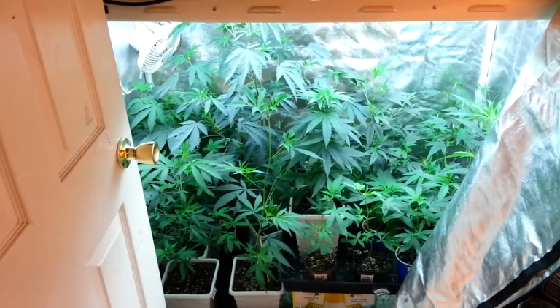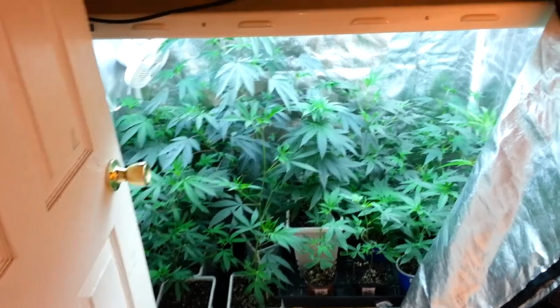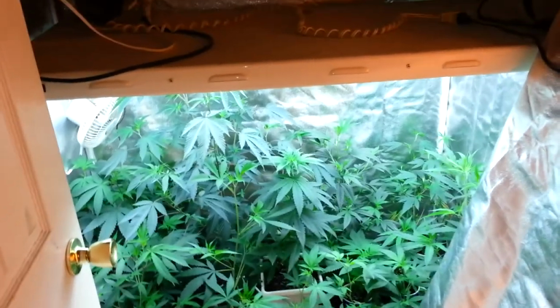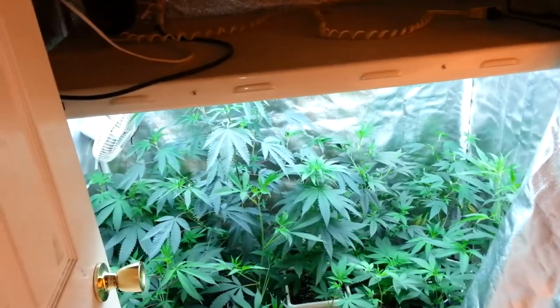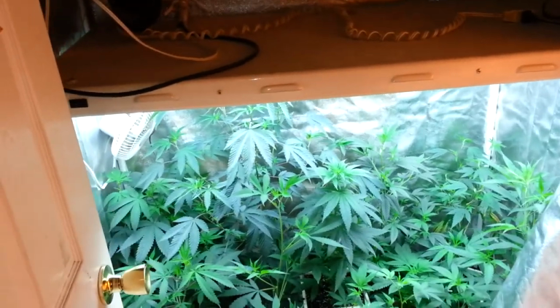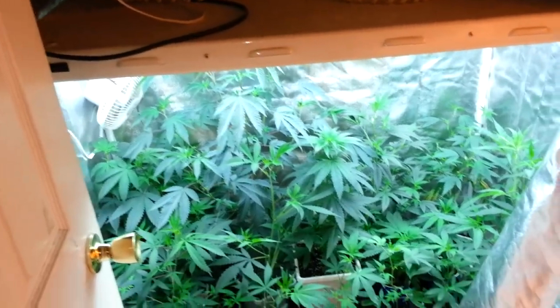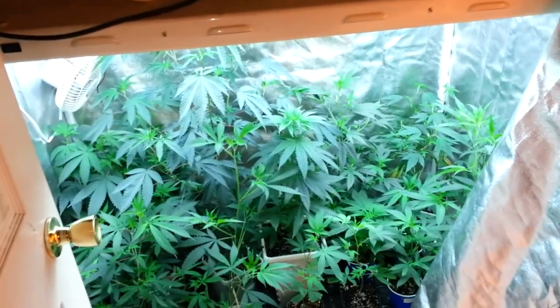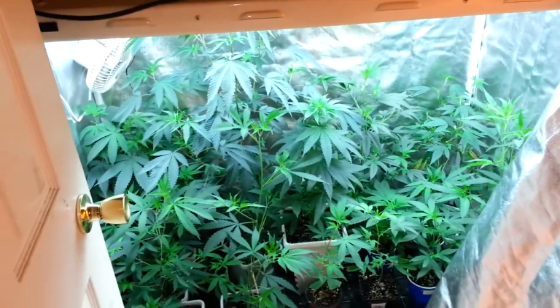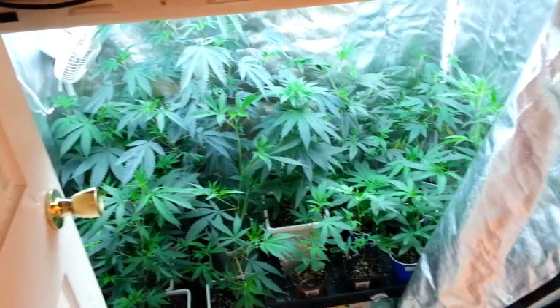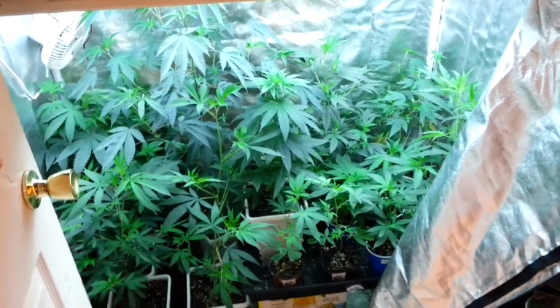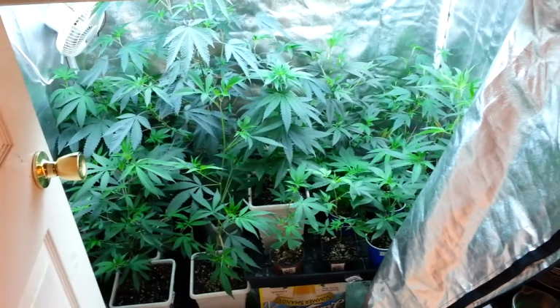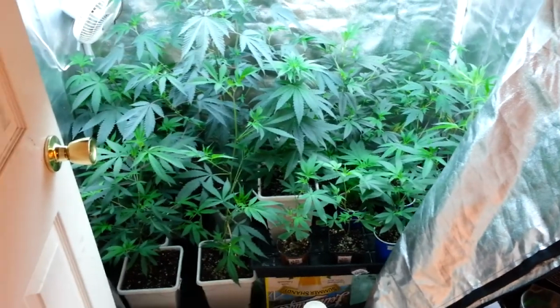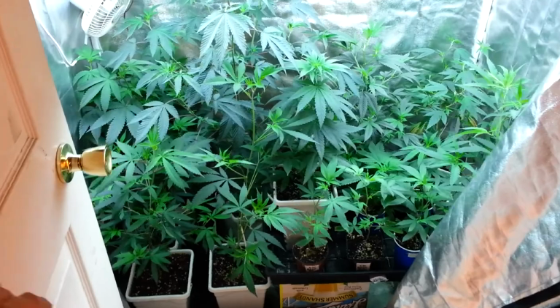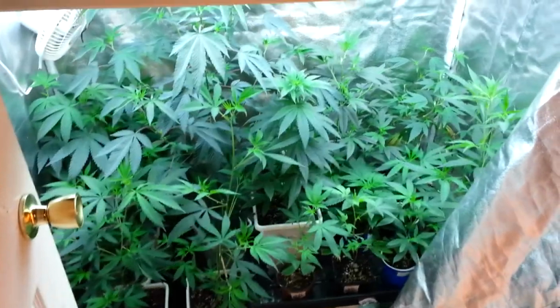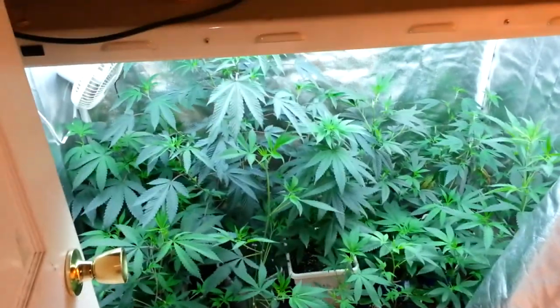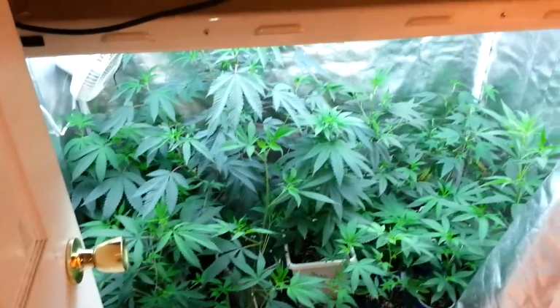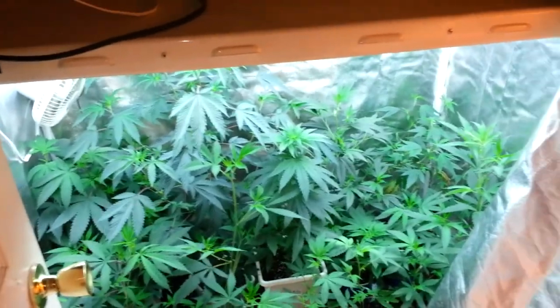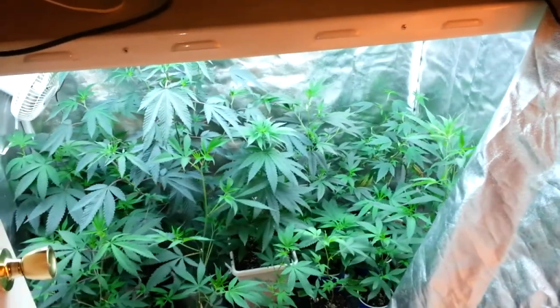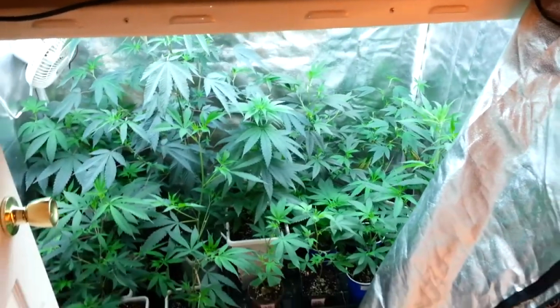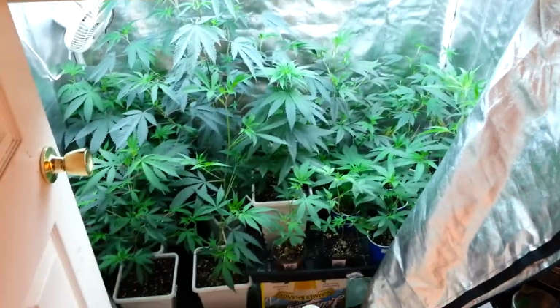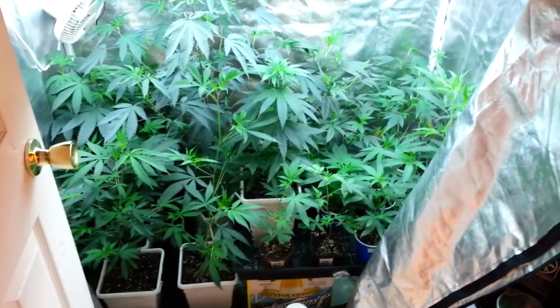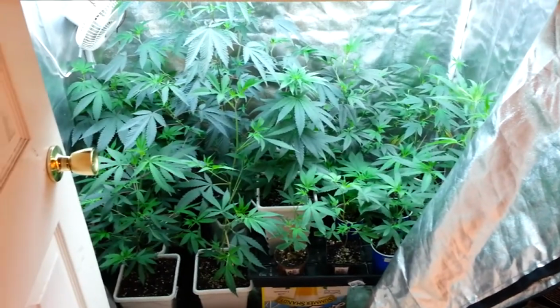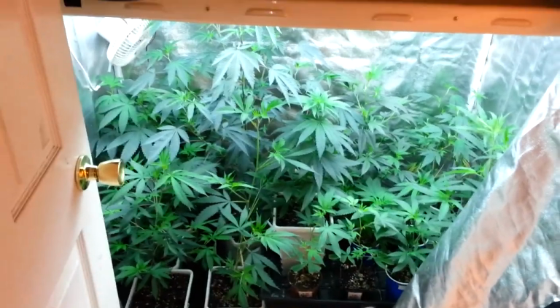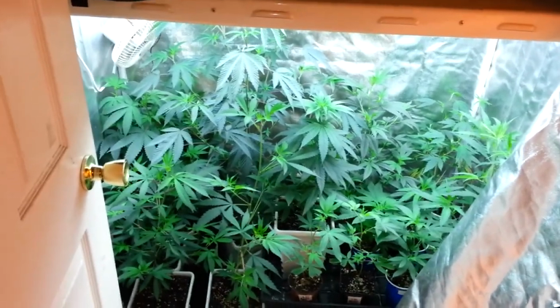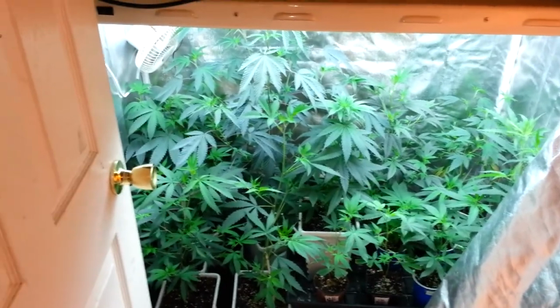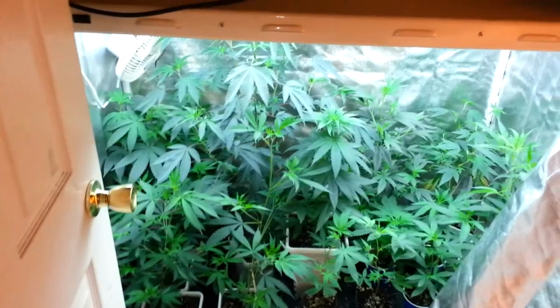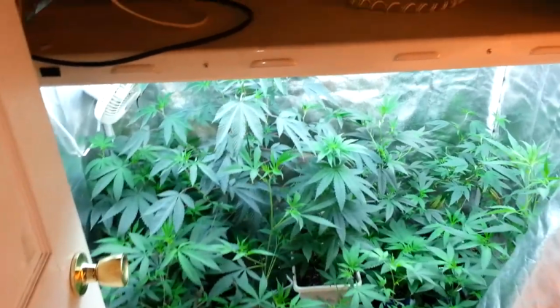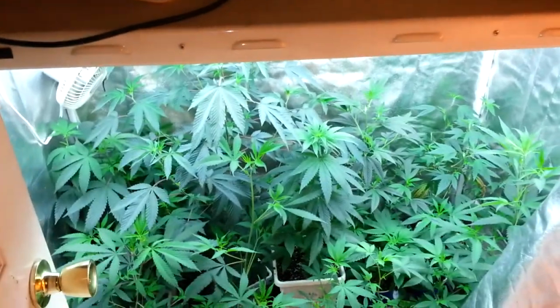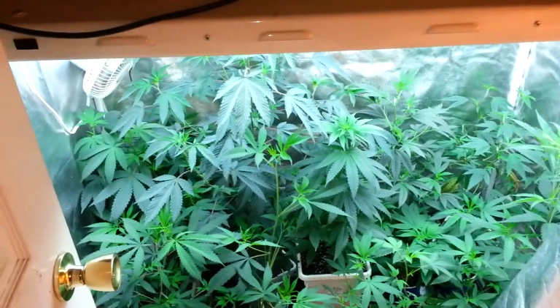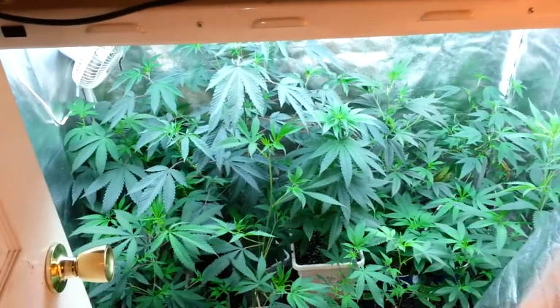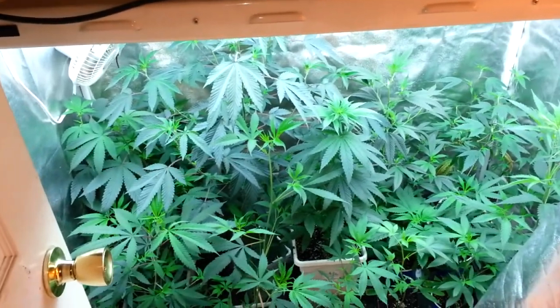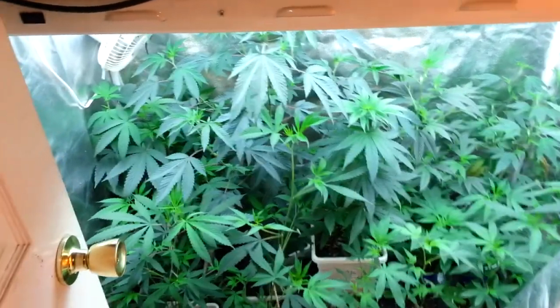Some are duplicated strains, like 2 of the White, 2 of the Black Diamond OG number ones, and overall I have about 5 Black Diamond OGs across 3 different phenotypes. Okay, let's jump right into it.